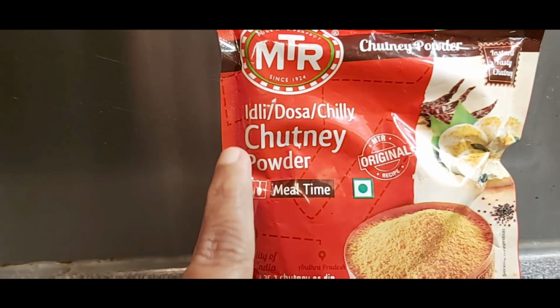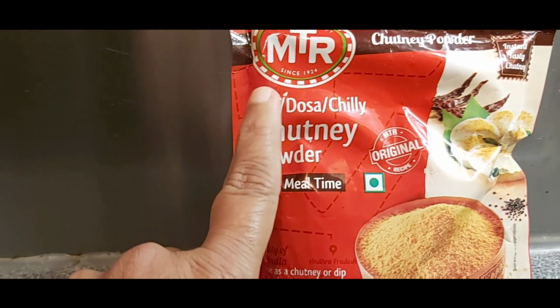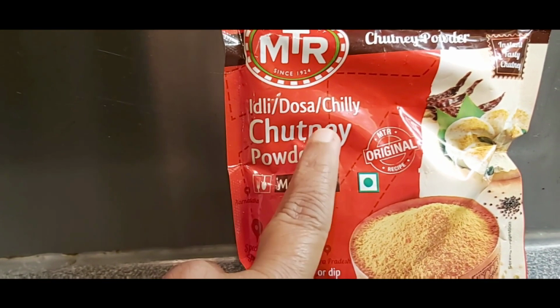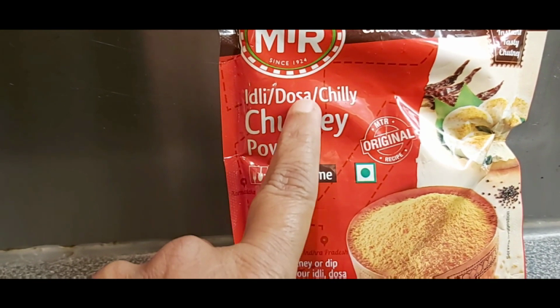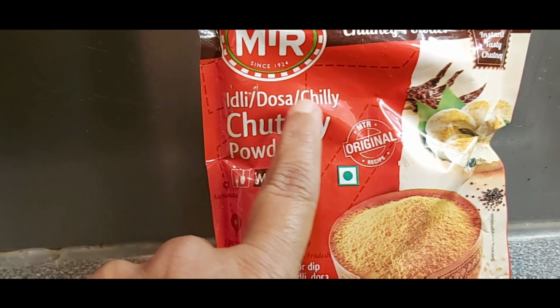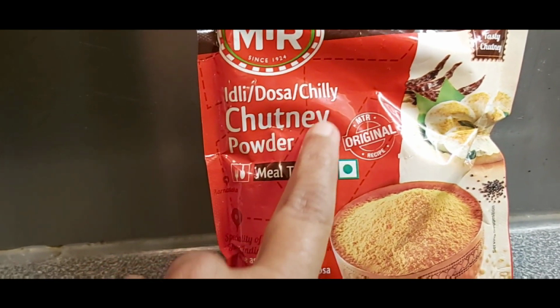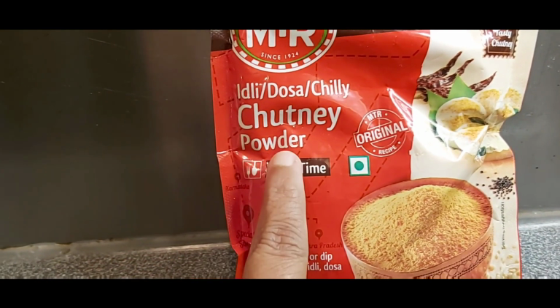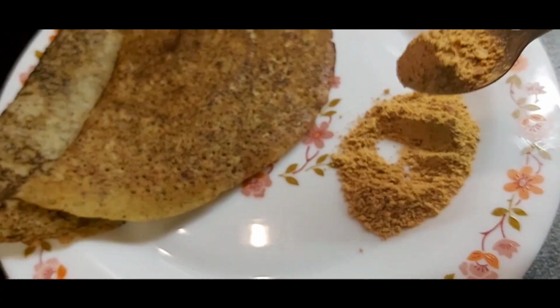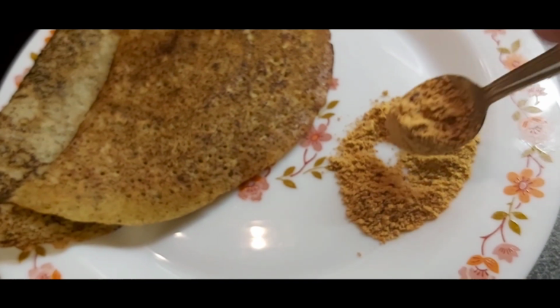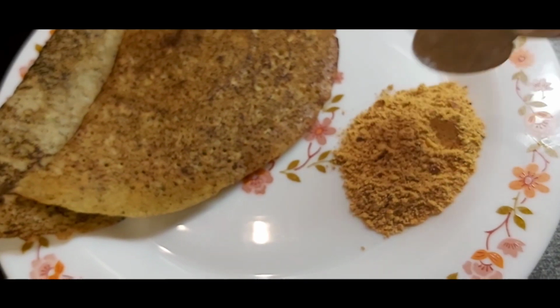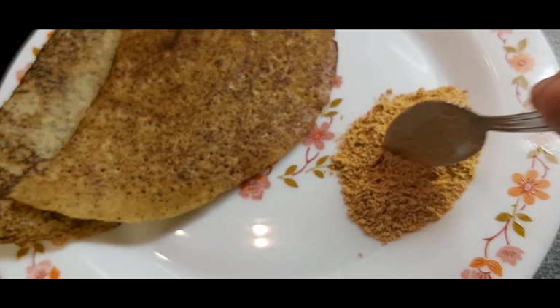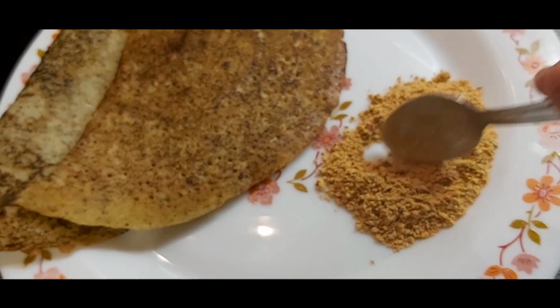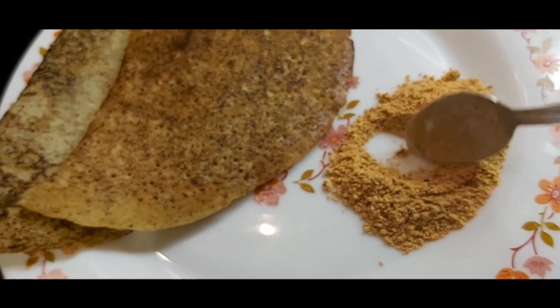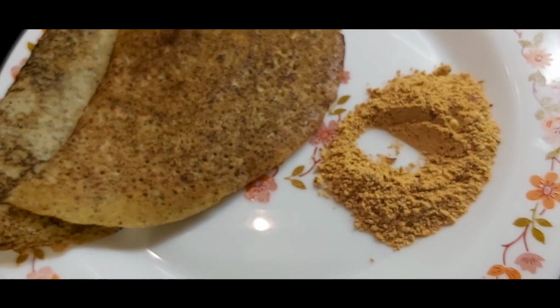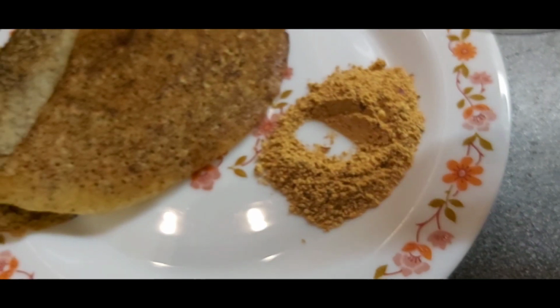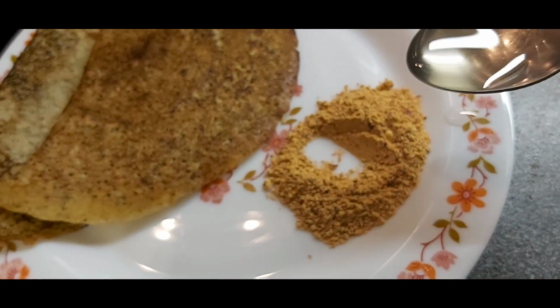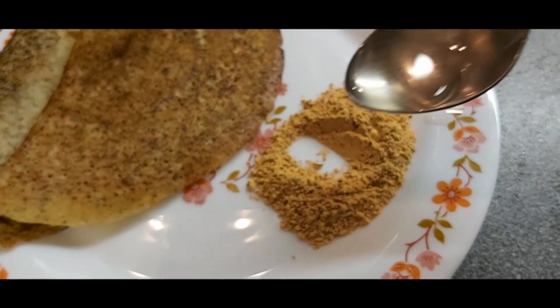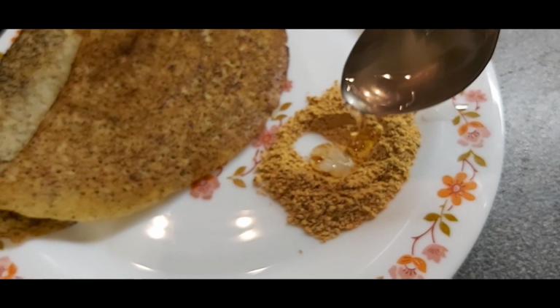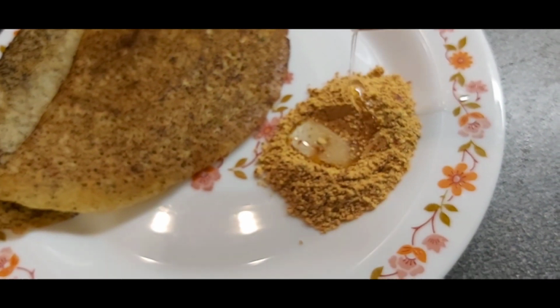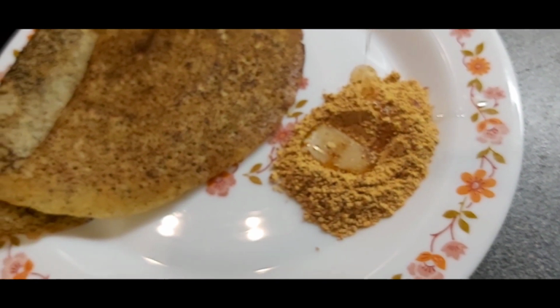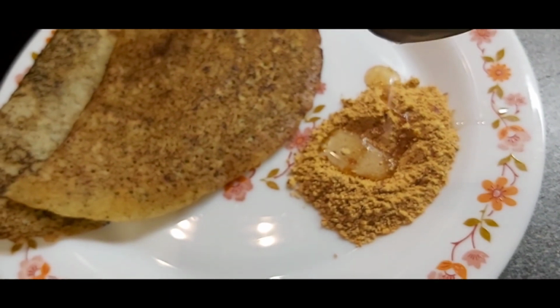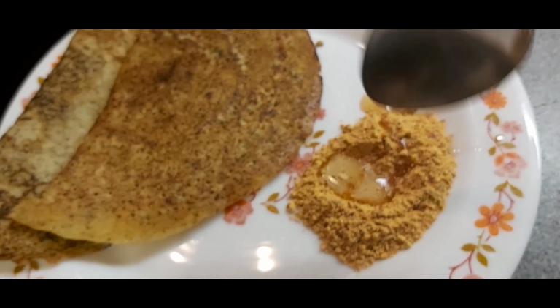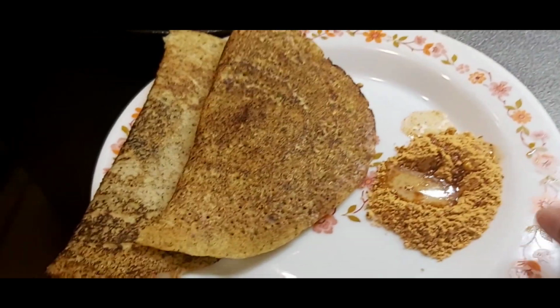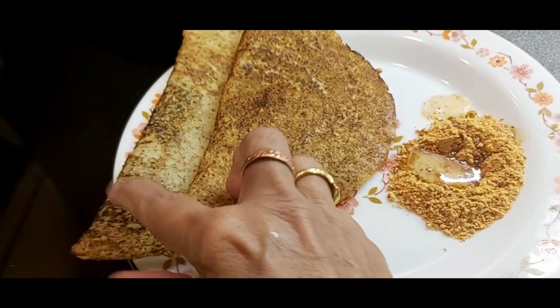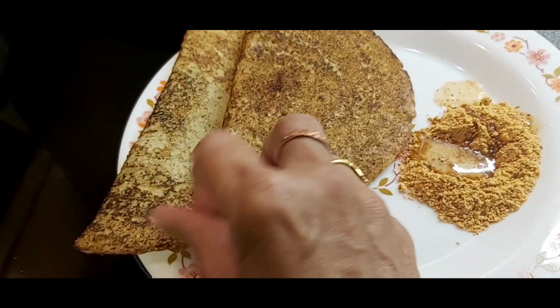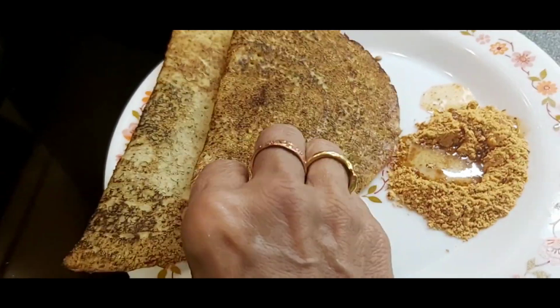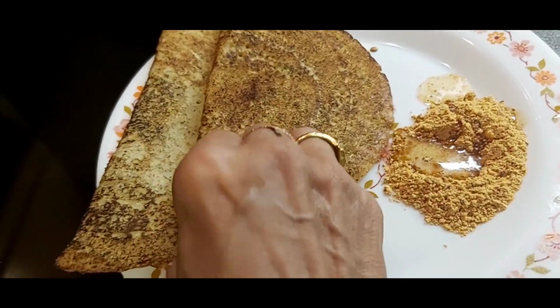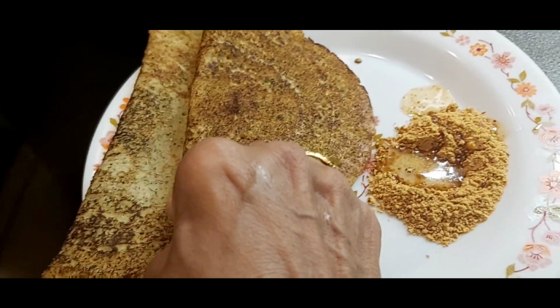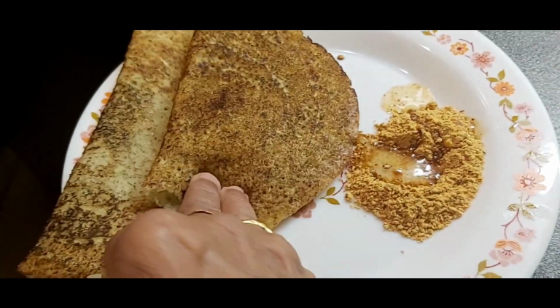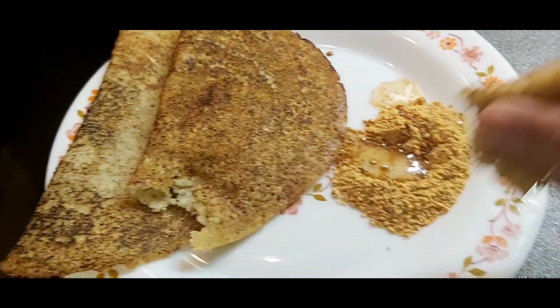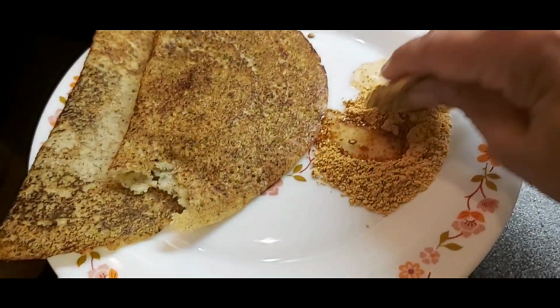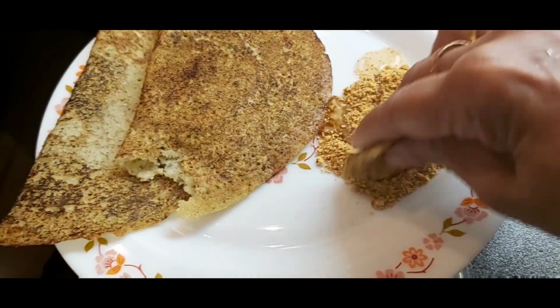For this one, this is MTR idli dosa chili powder chutney powder — you can eat with this. Add a teaspoon of oil or ghee and enjoy eating tasty dosa.